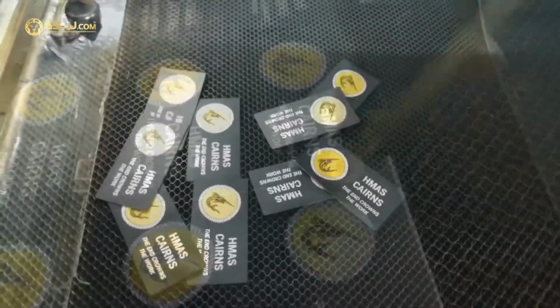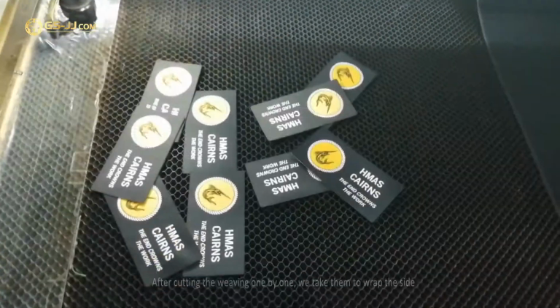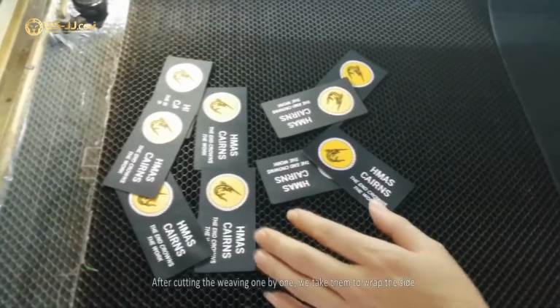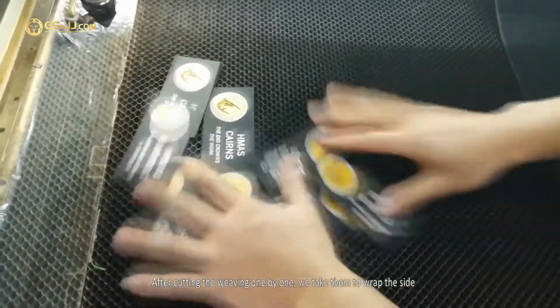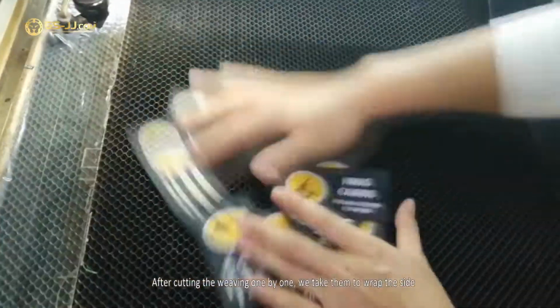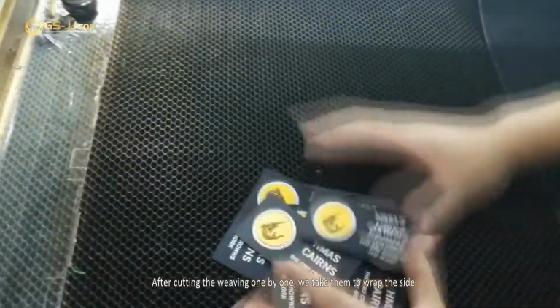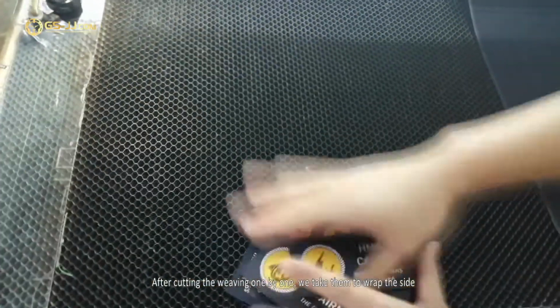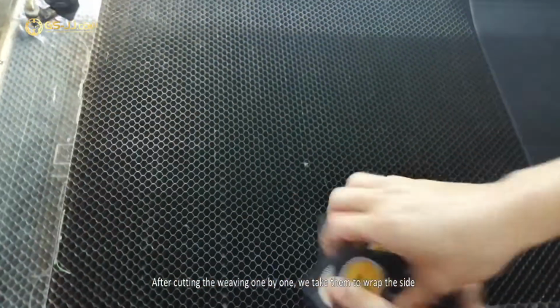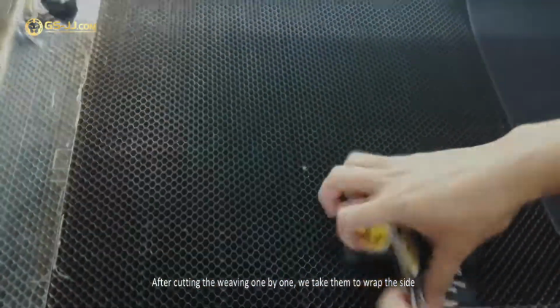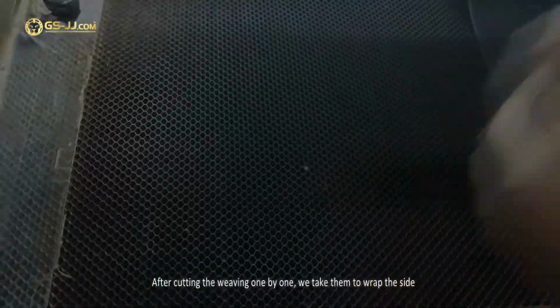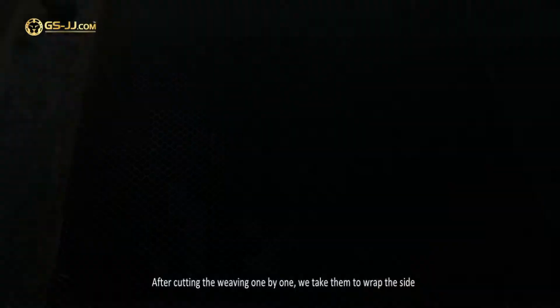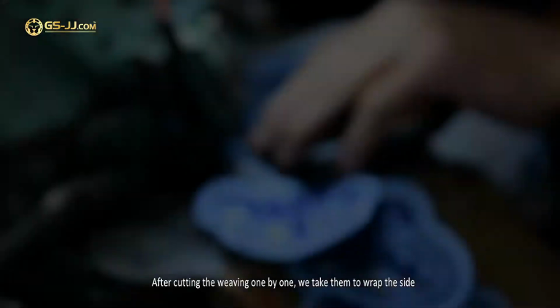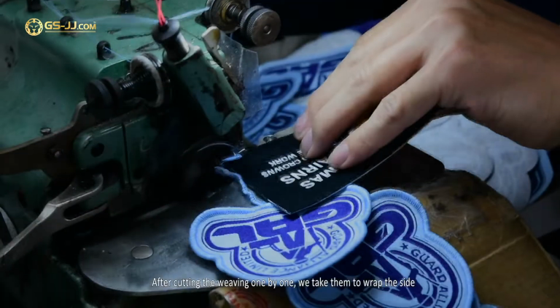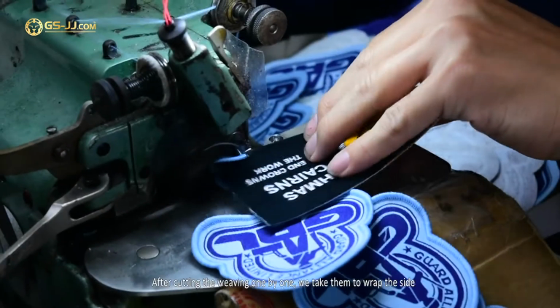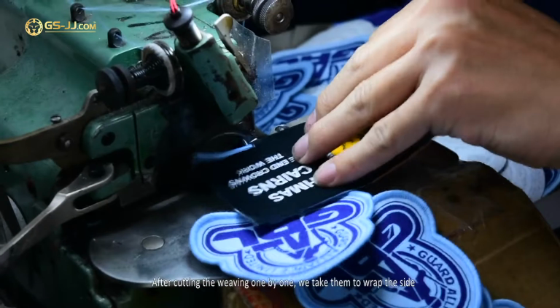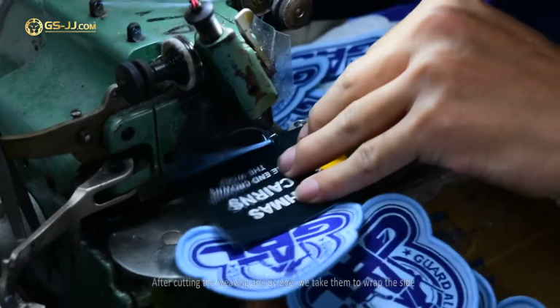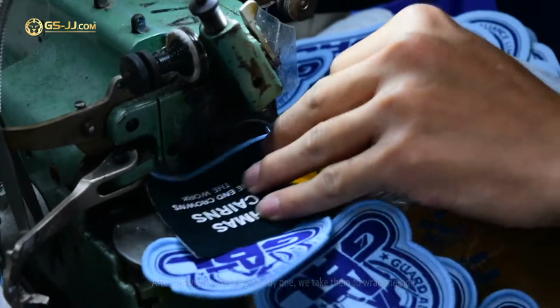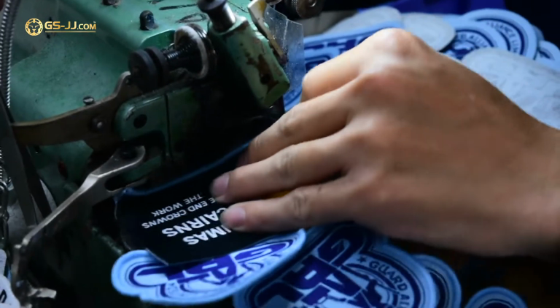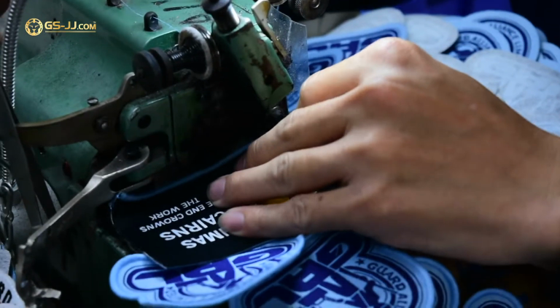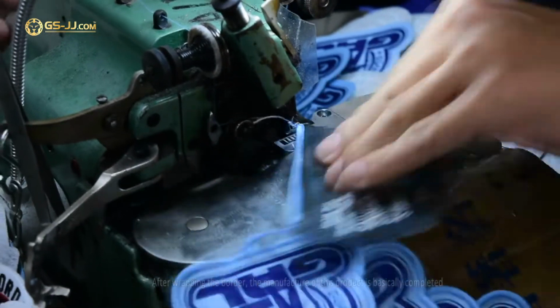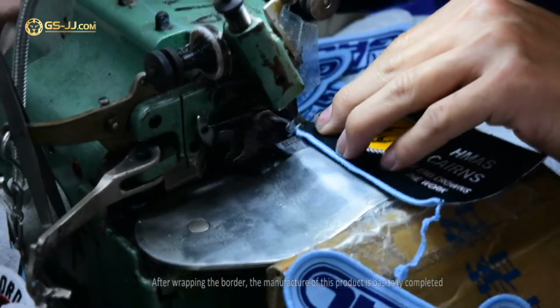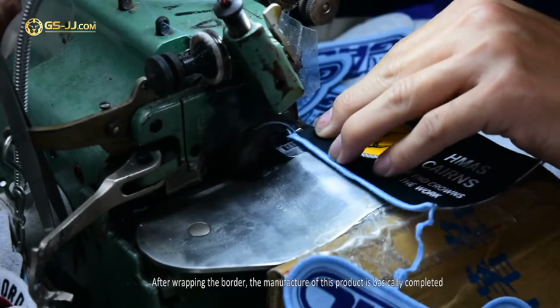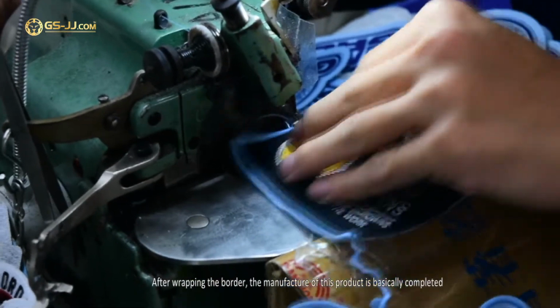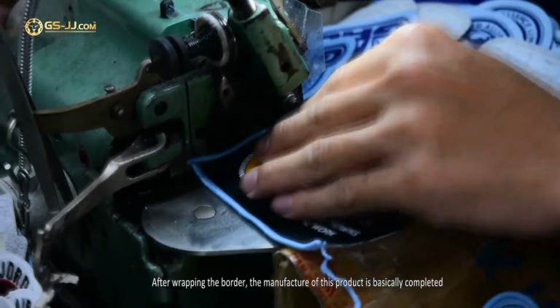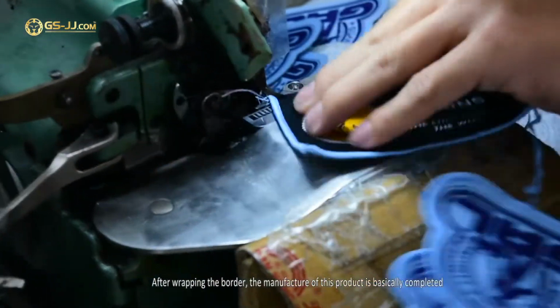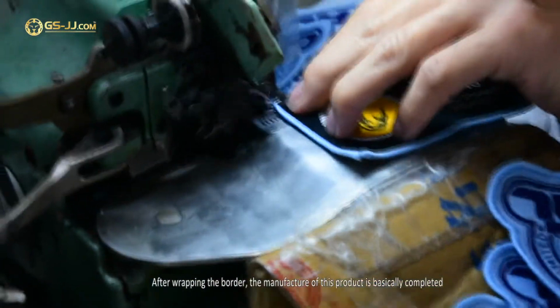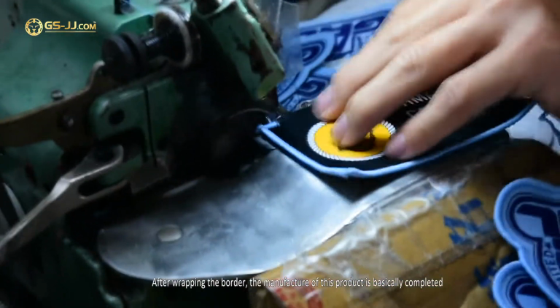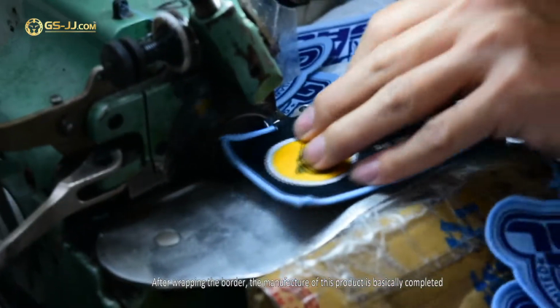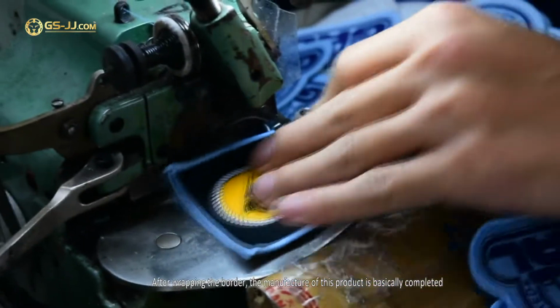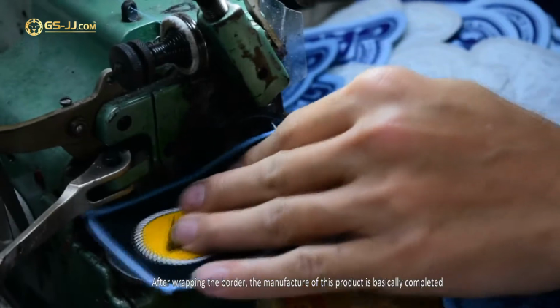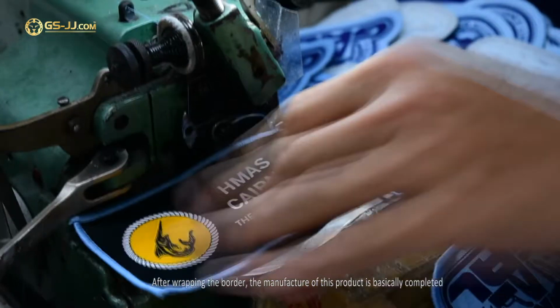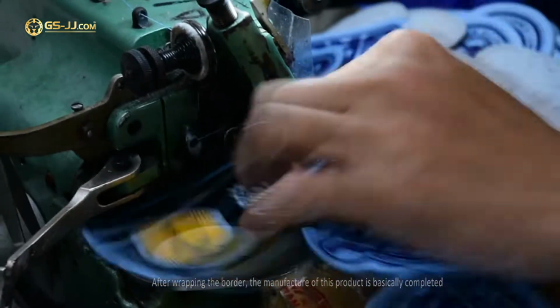After cutting the weaving one by one, we take them to wrap the side. After wrapping the border, the manufacture of this product is basically completed.